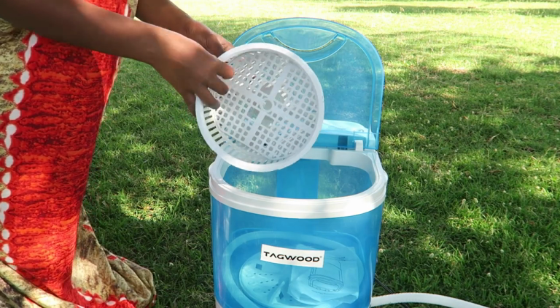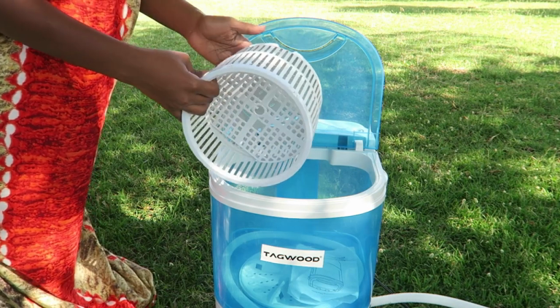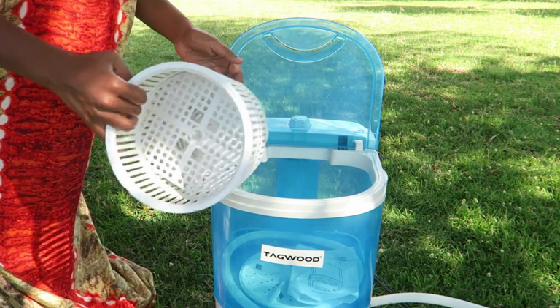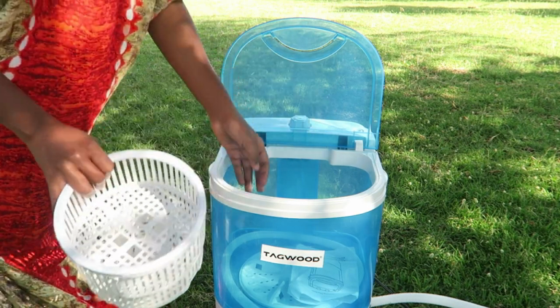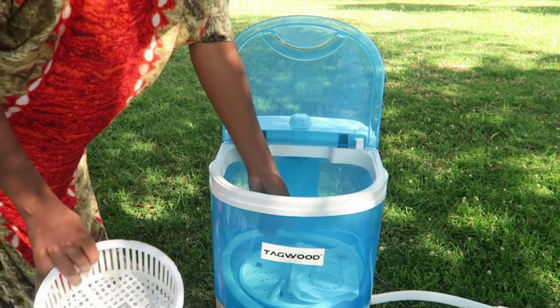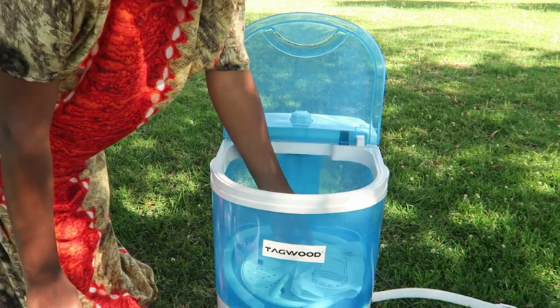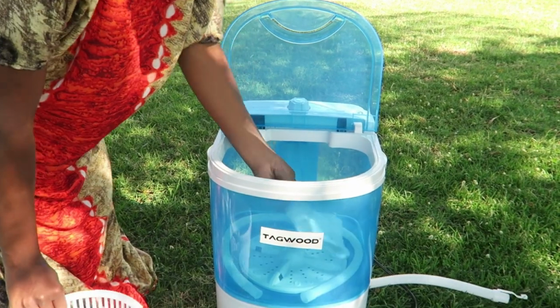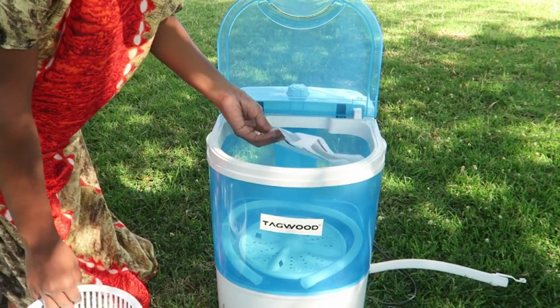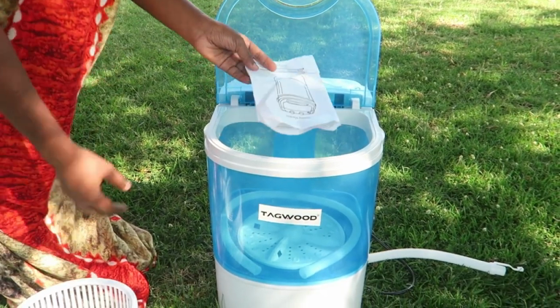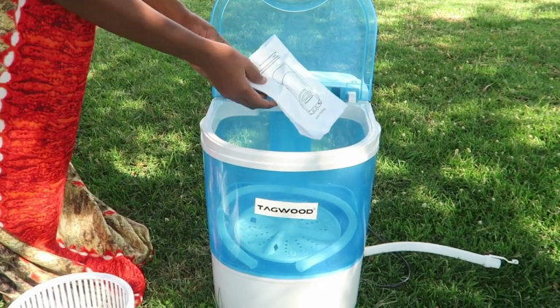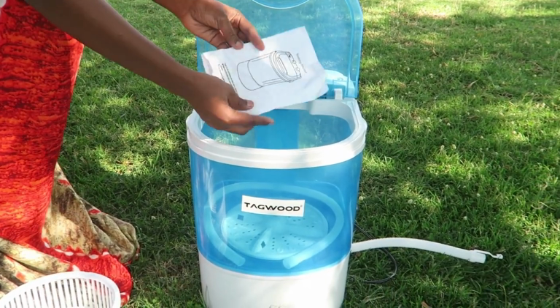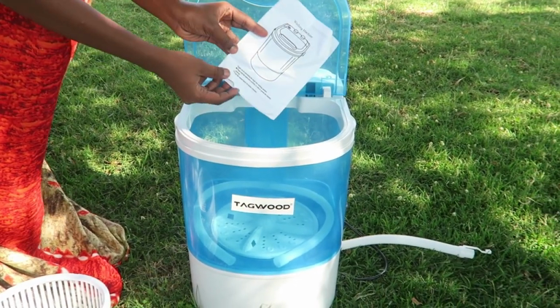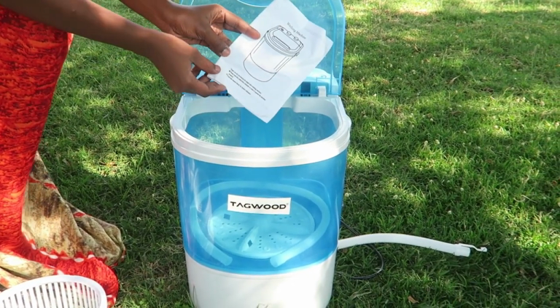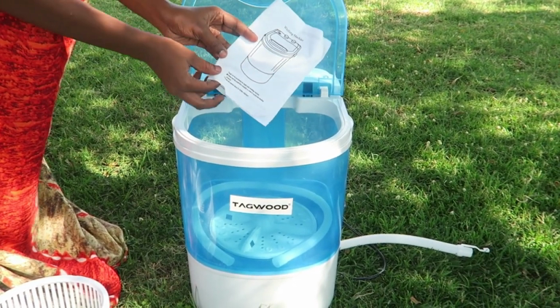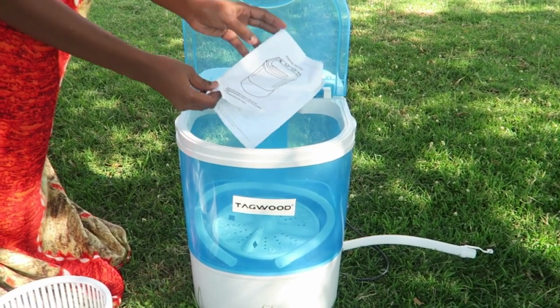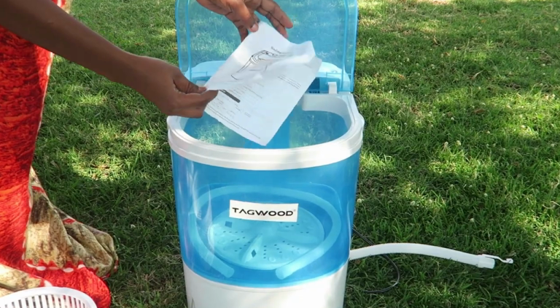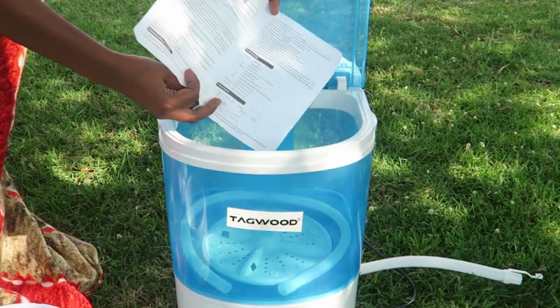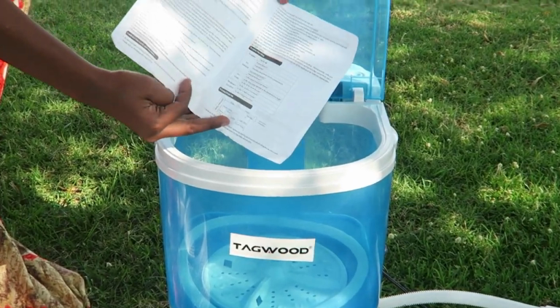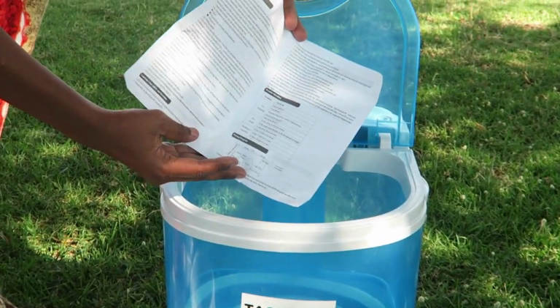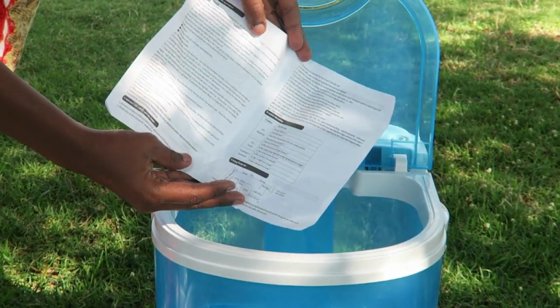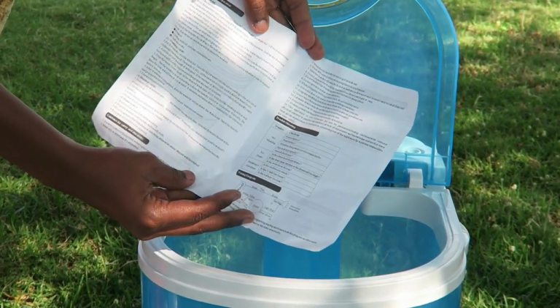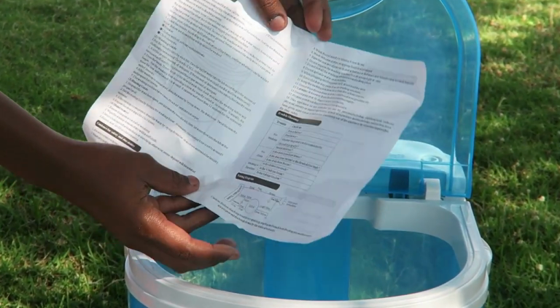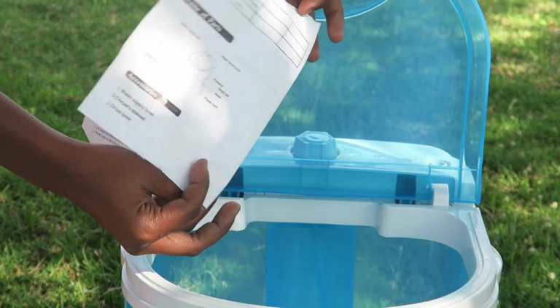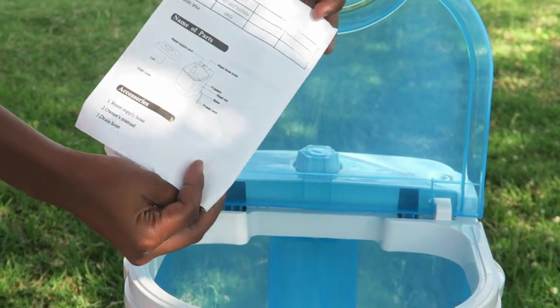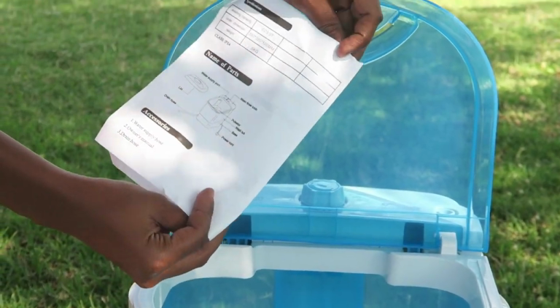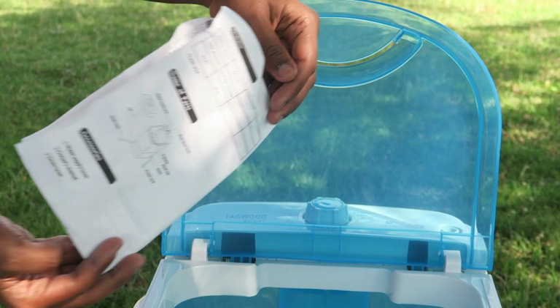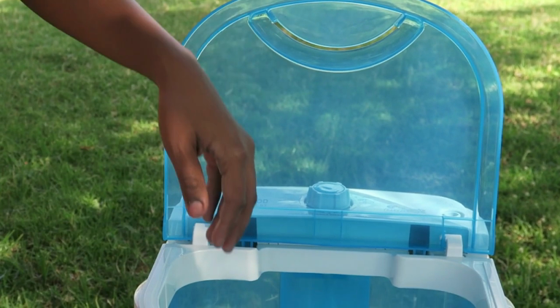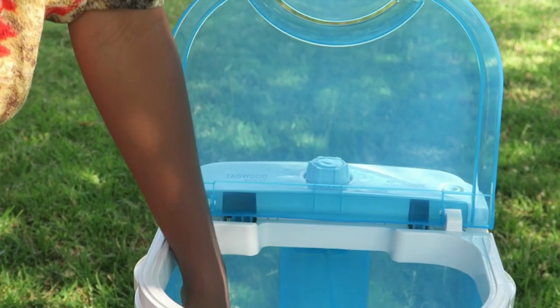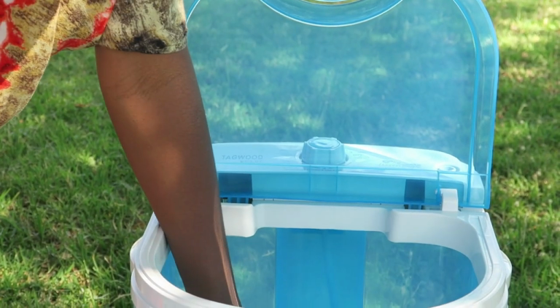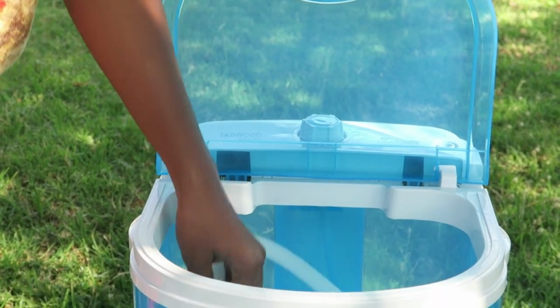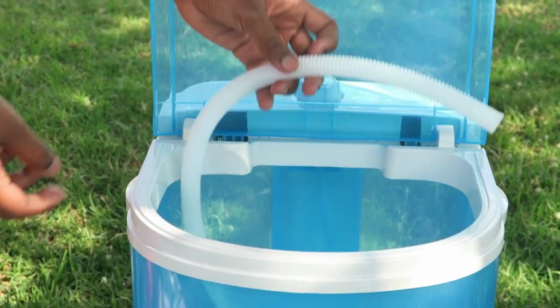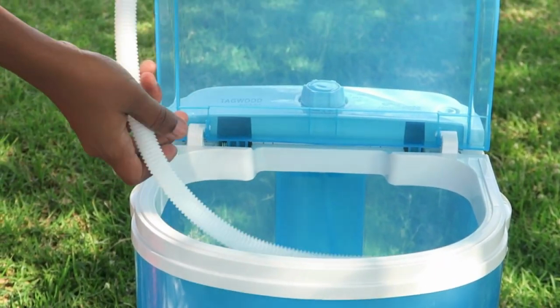The machine also comes with a manual in English, so it's easy to read and understand. Make sure to read it, just for safety purposes.